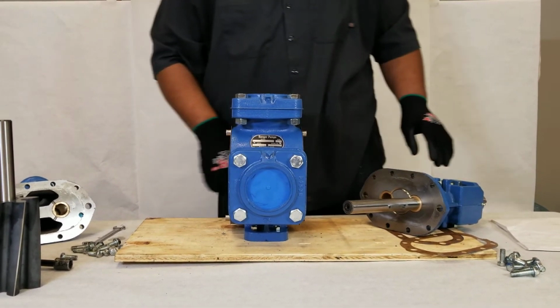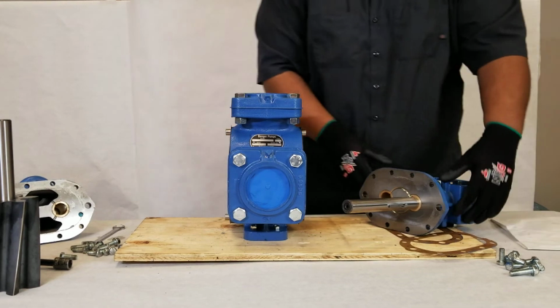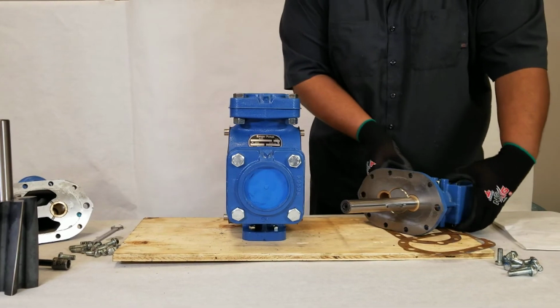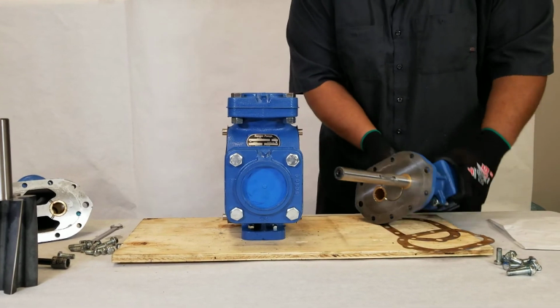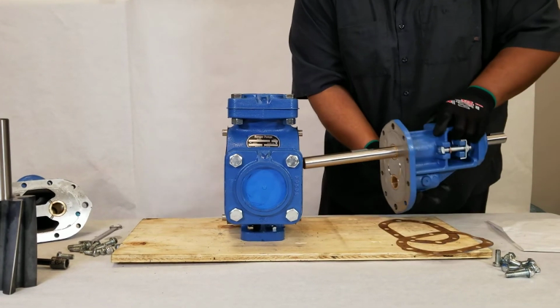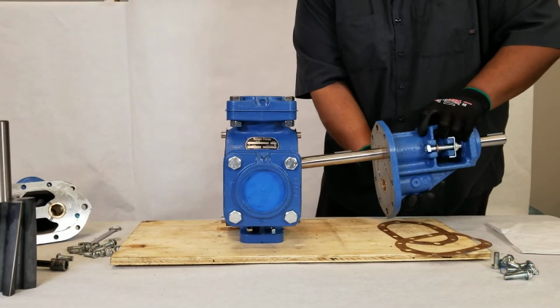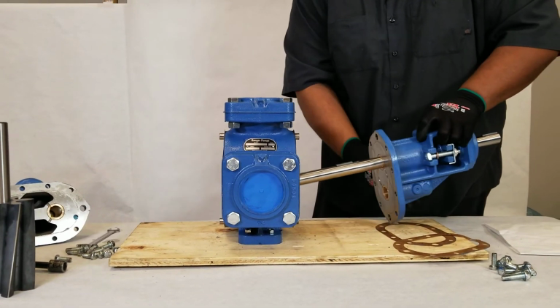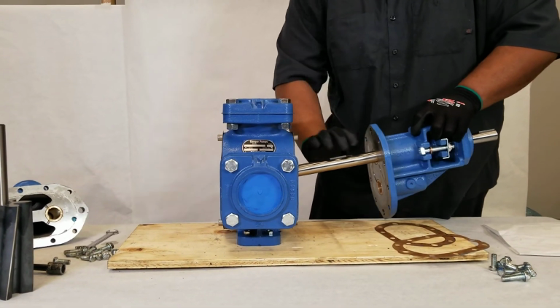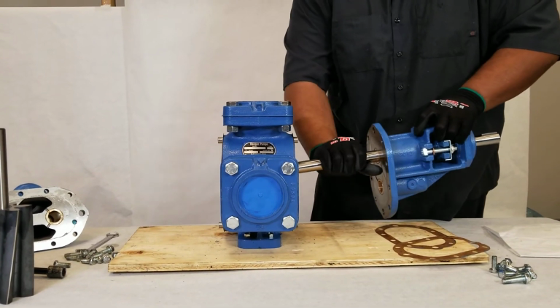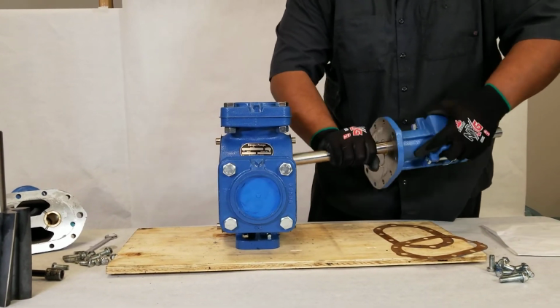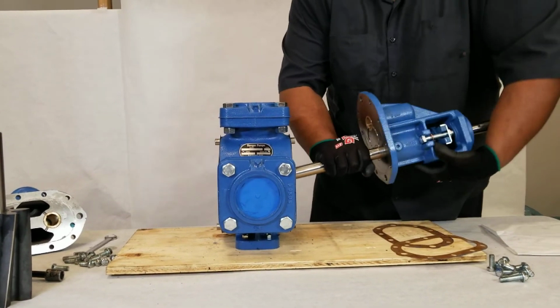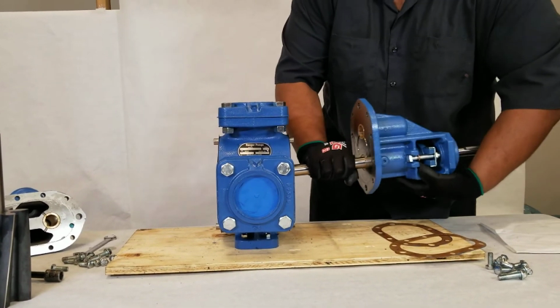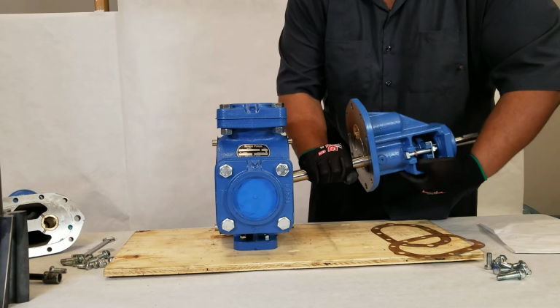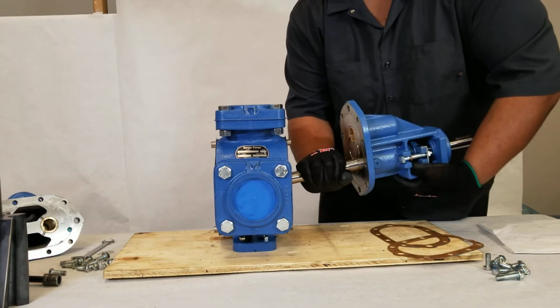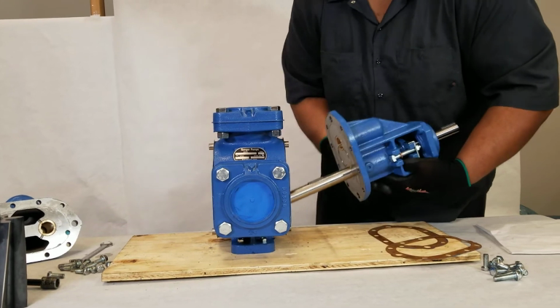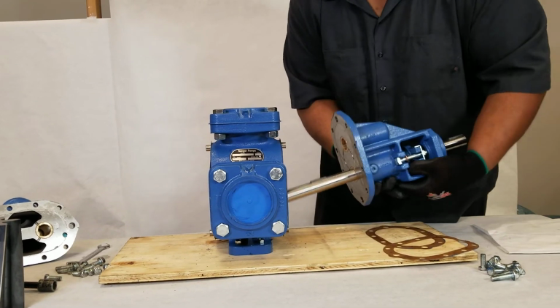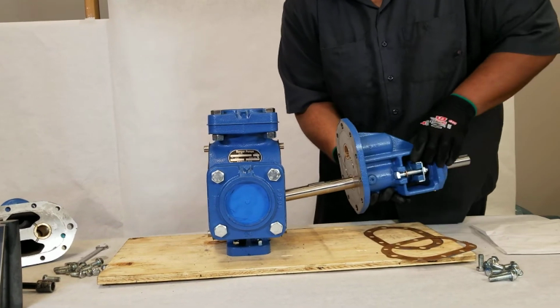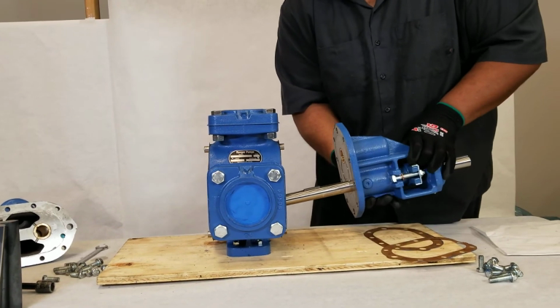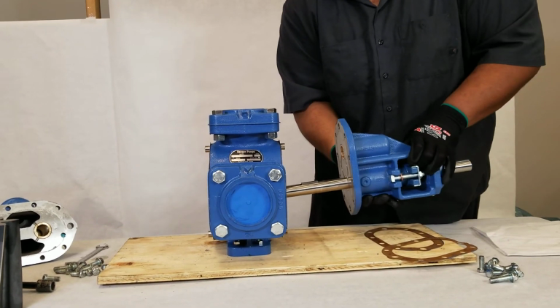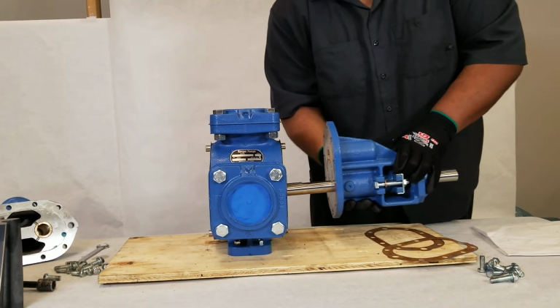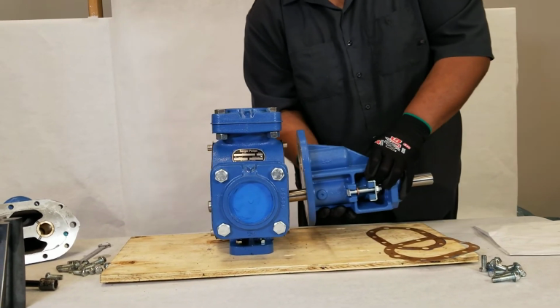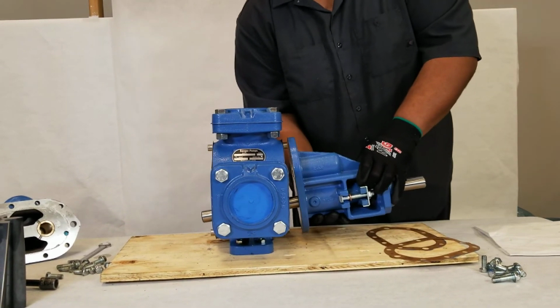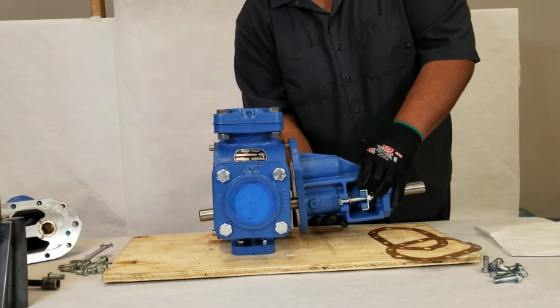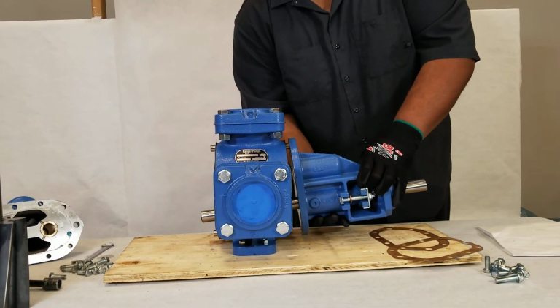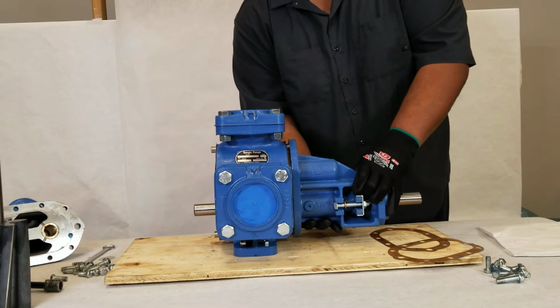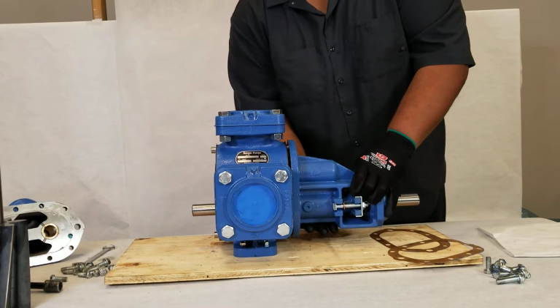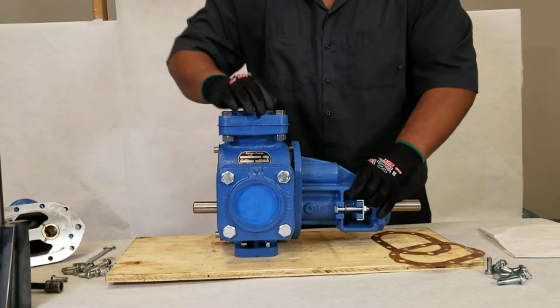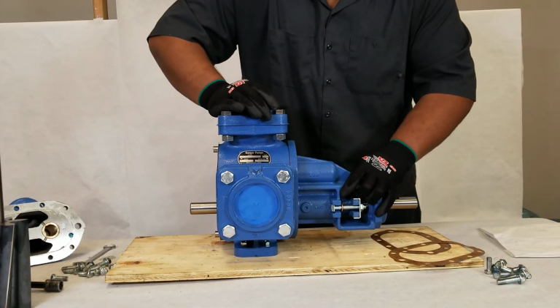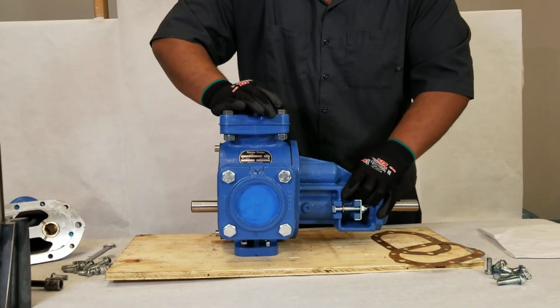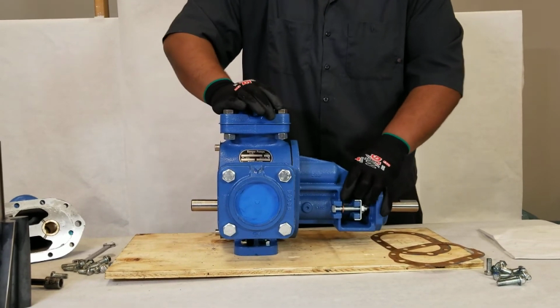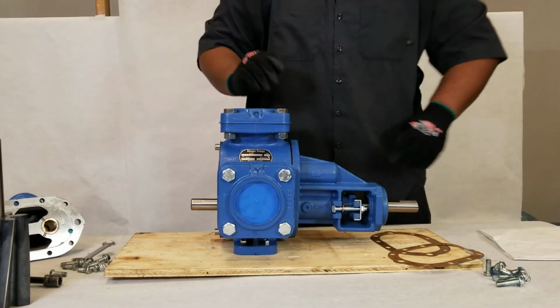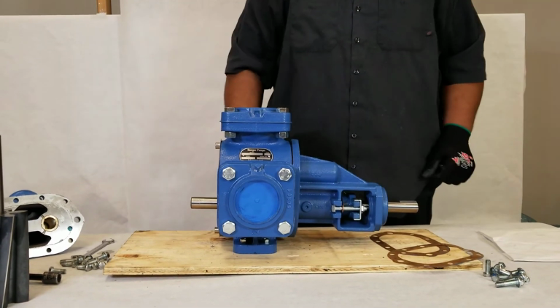He will now take the drive plate and show you the original position — it was at high drive. He's now flipping it 180 degrees. This means that the shaft is now at the bottom towards the feet, and he will put the drive plate back on.